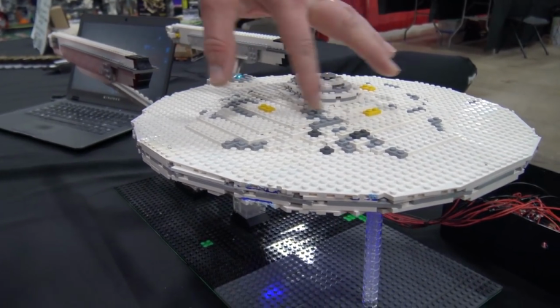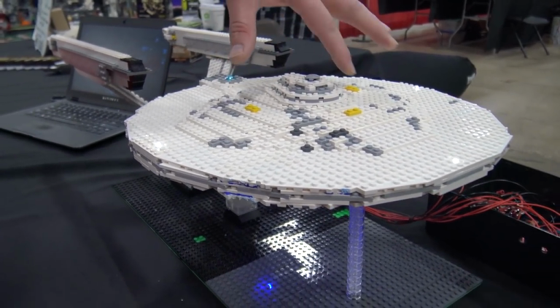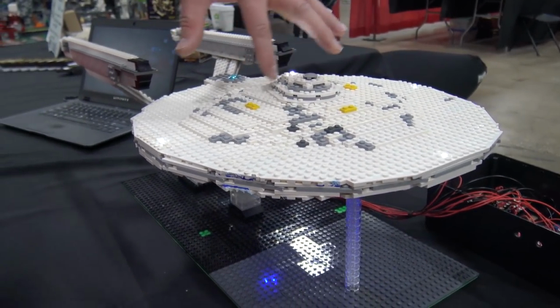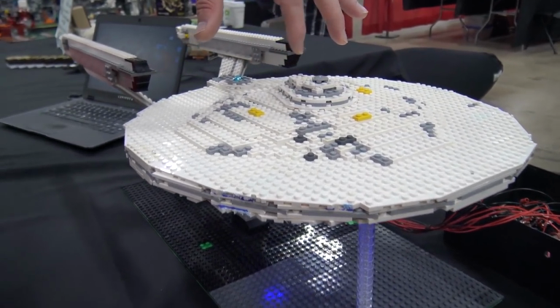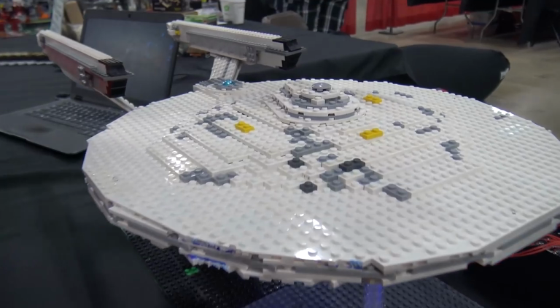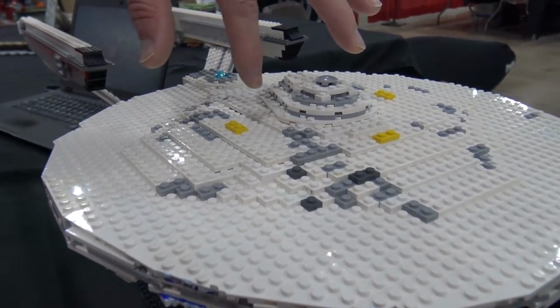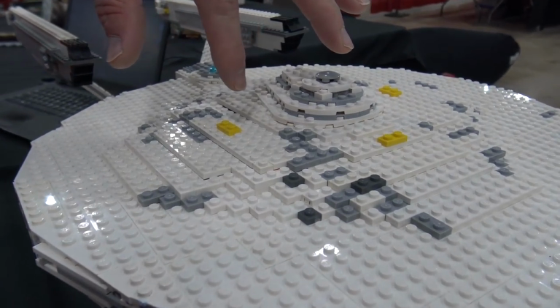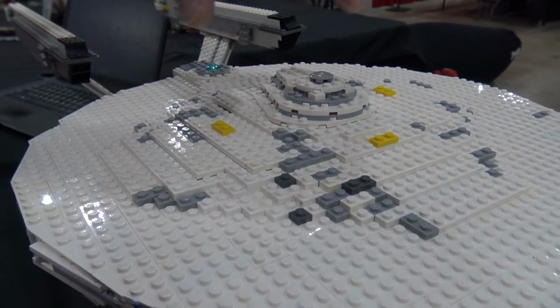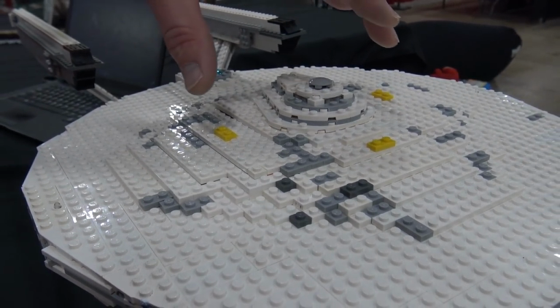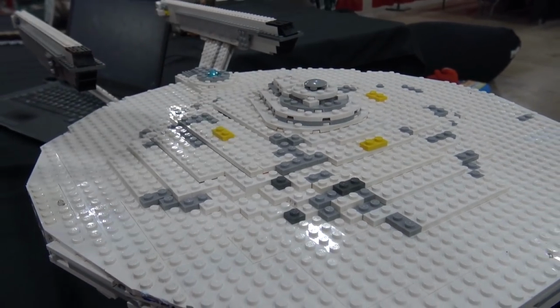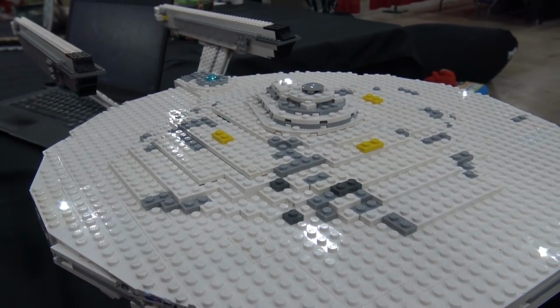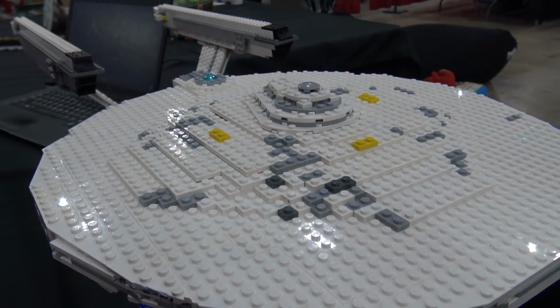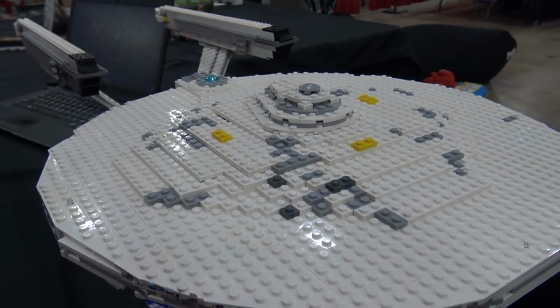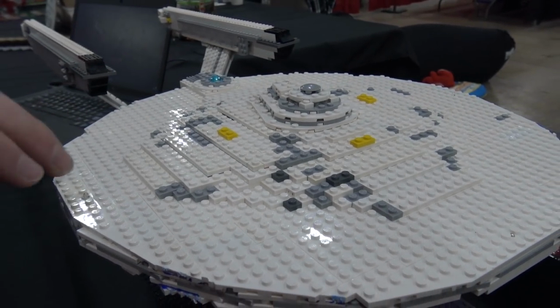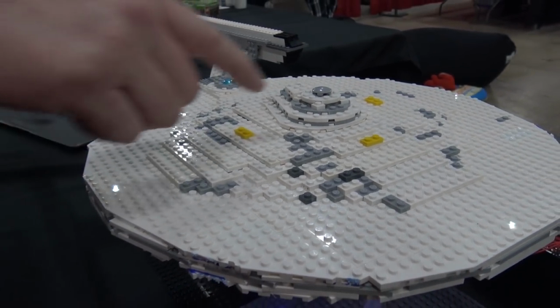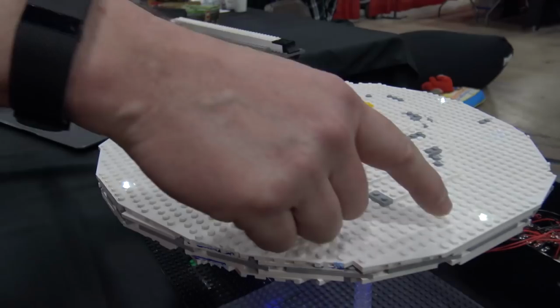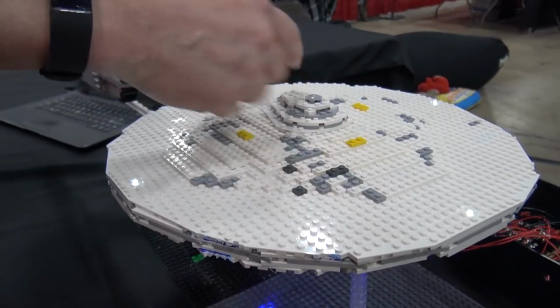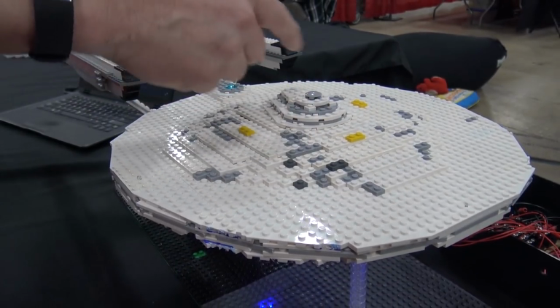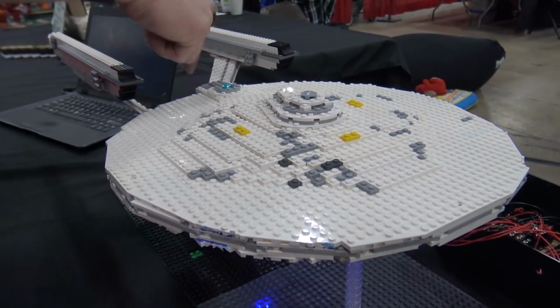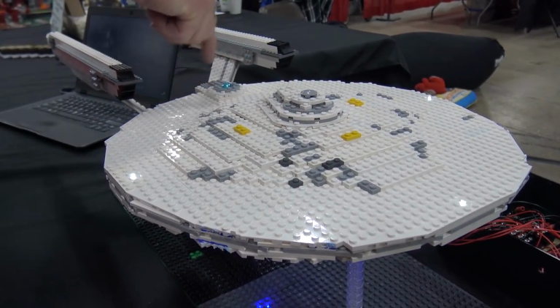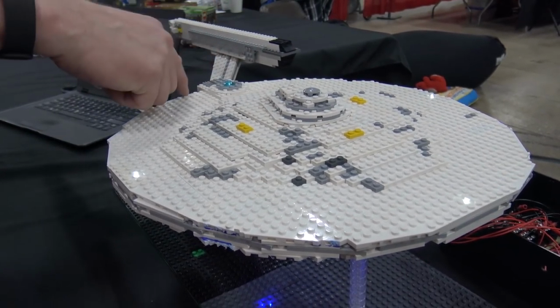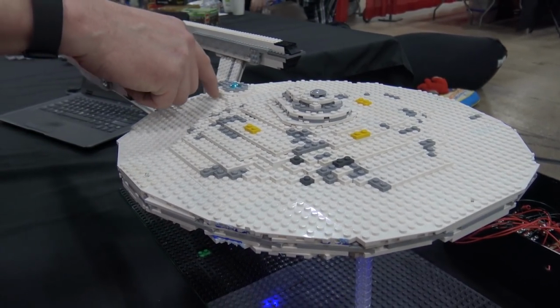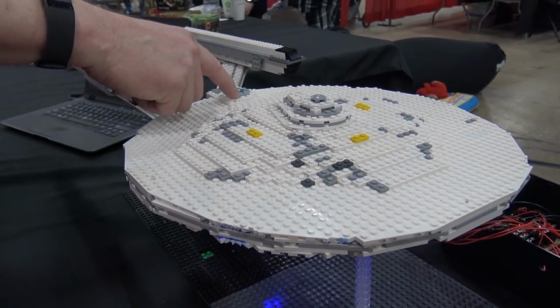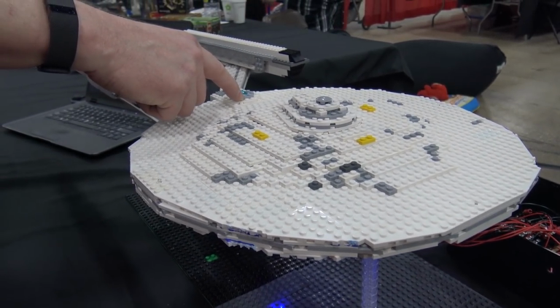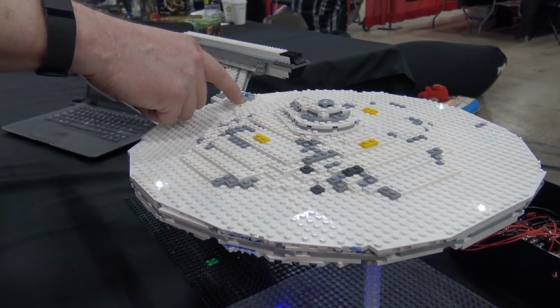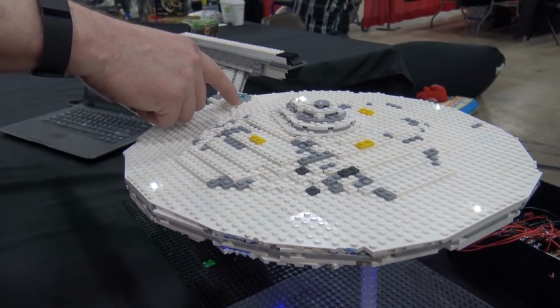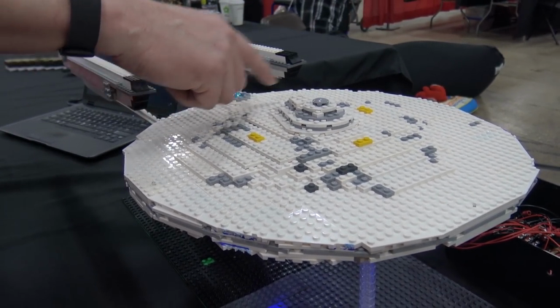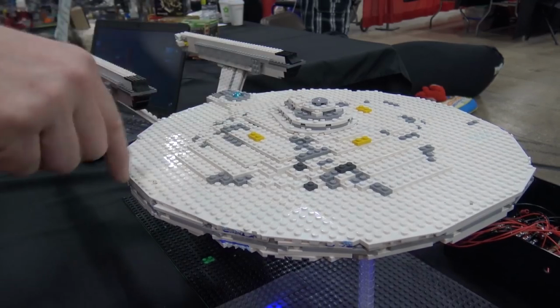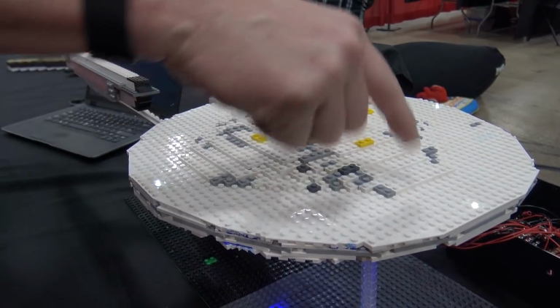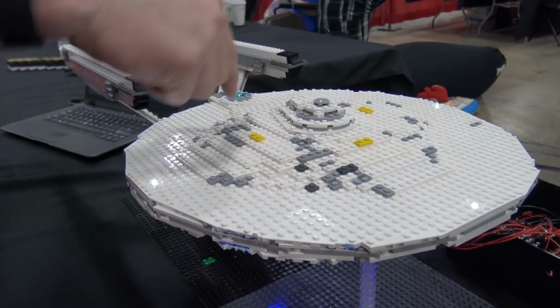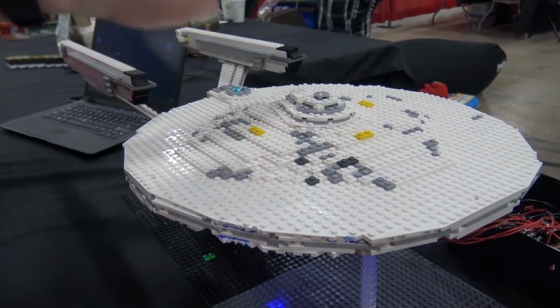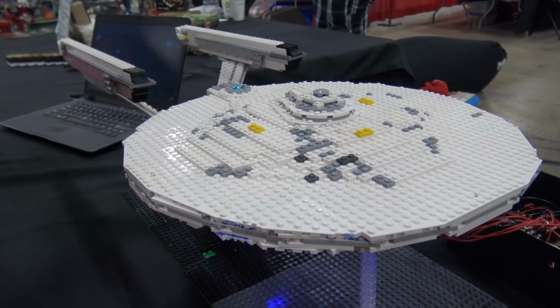The center is actually hollow — that's where the wires are going through. It's almost a lattice work the way the wires come up through here, up through the center section, and then disperse out and up and down.